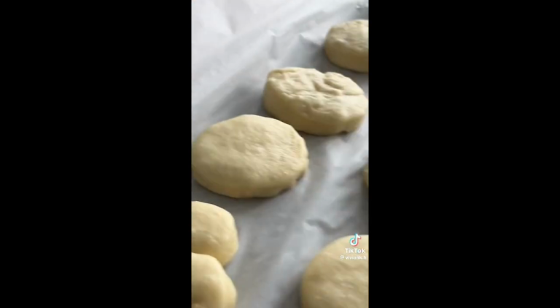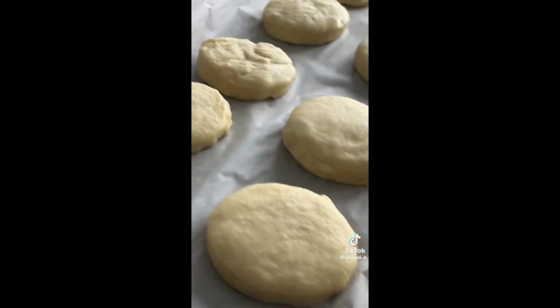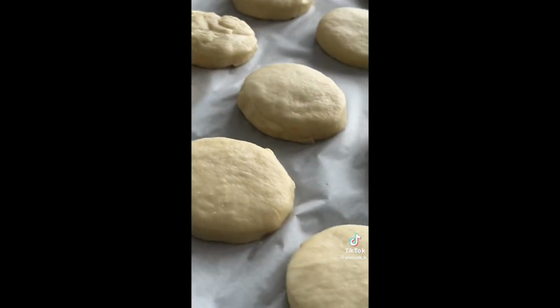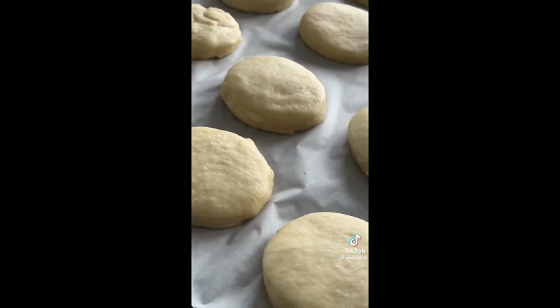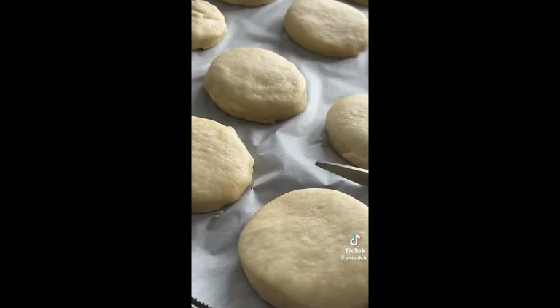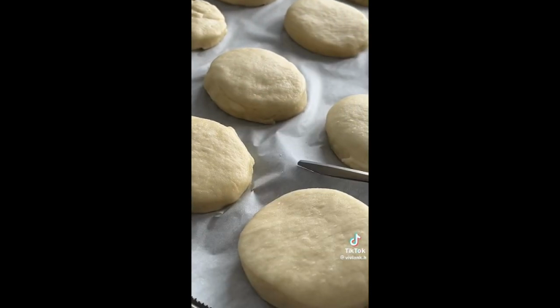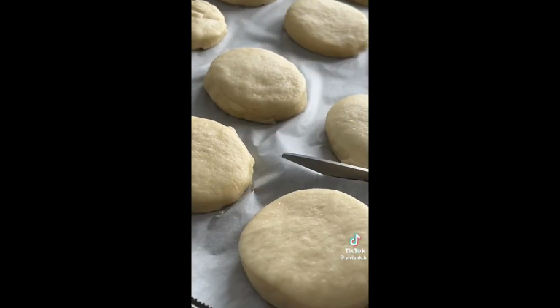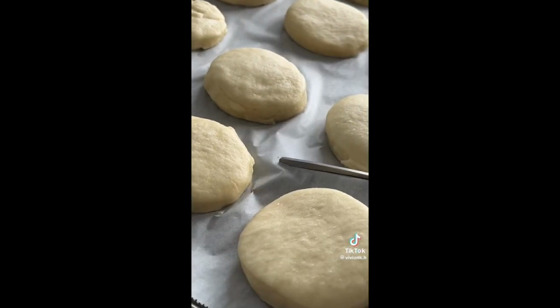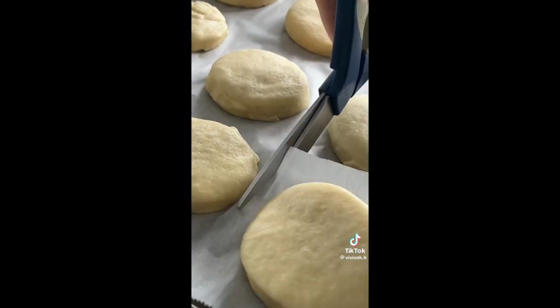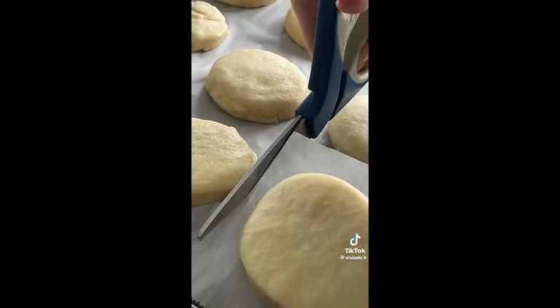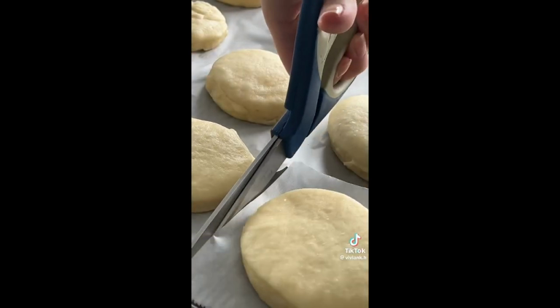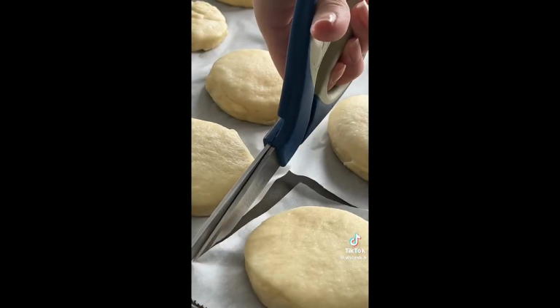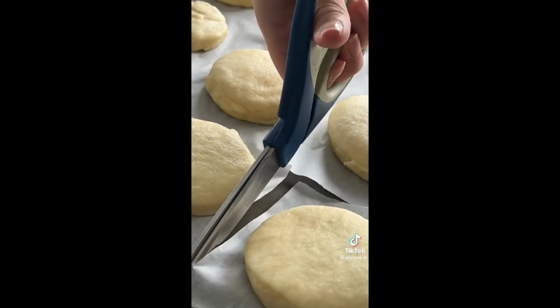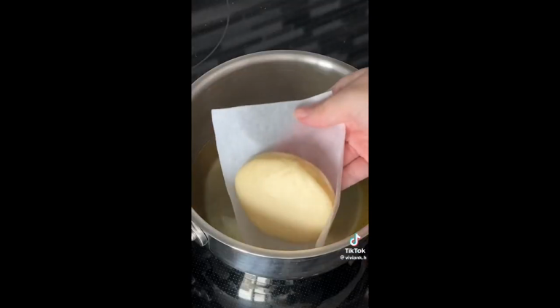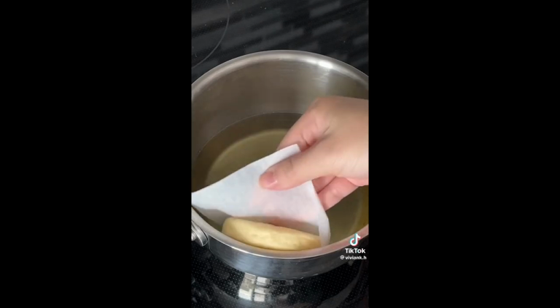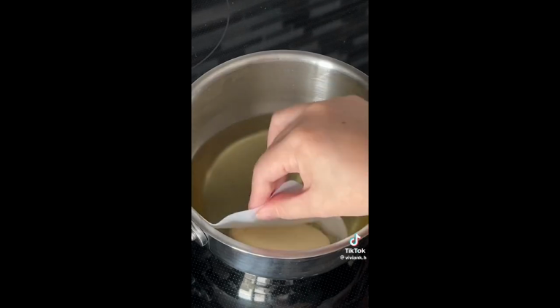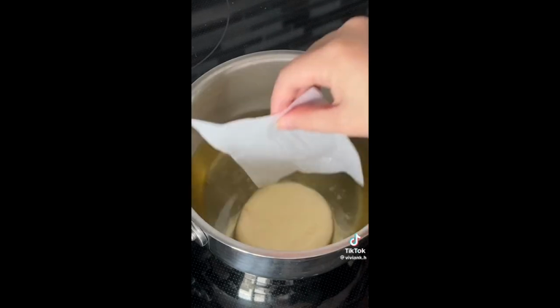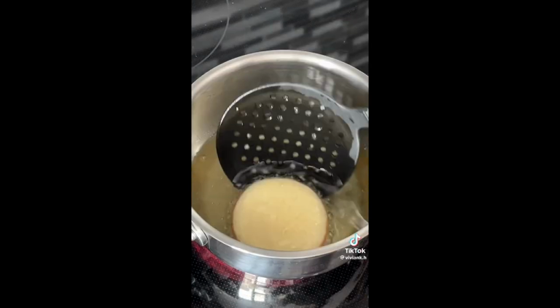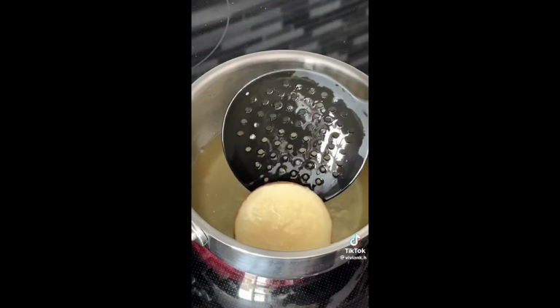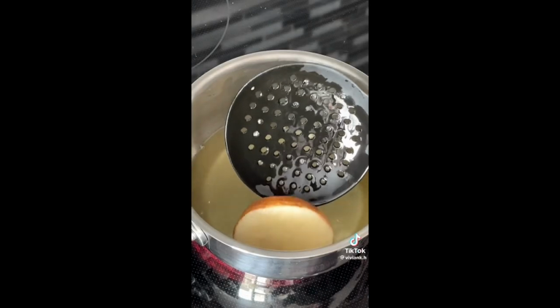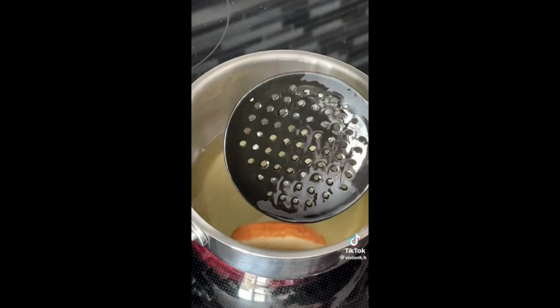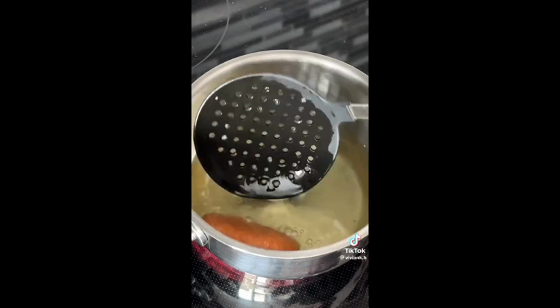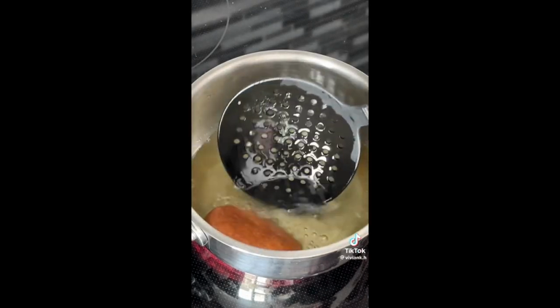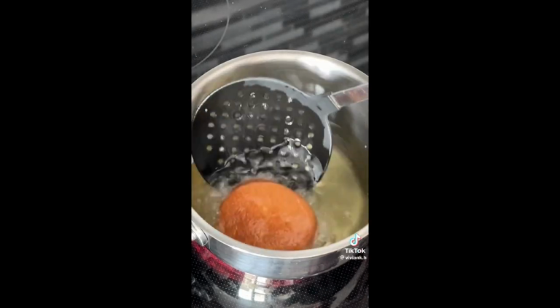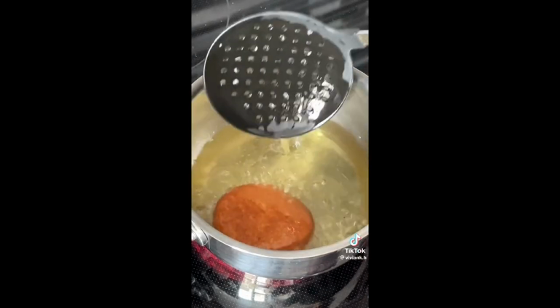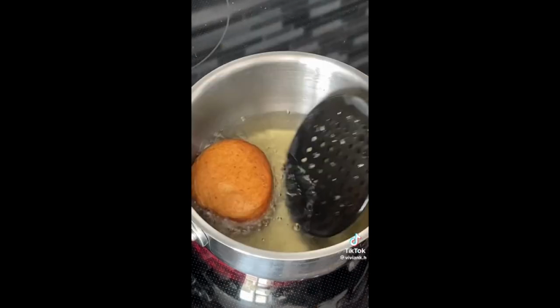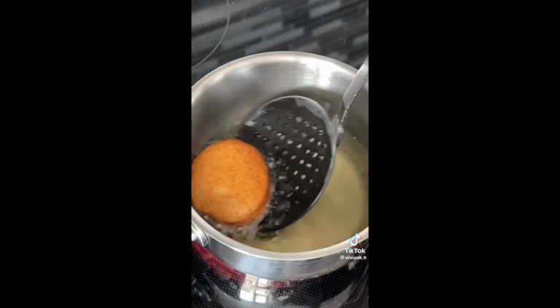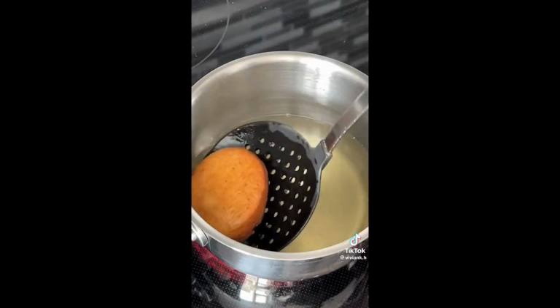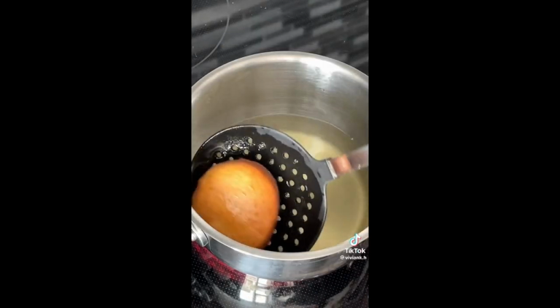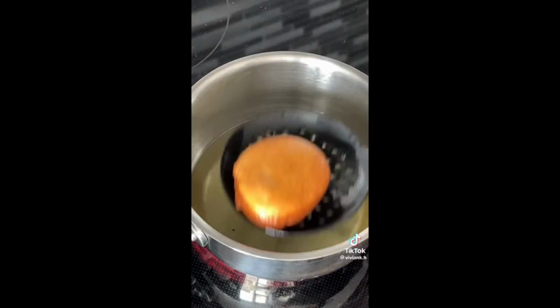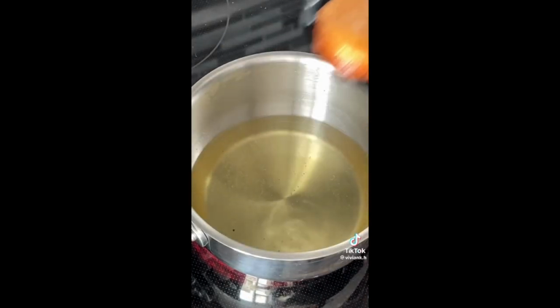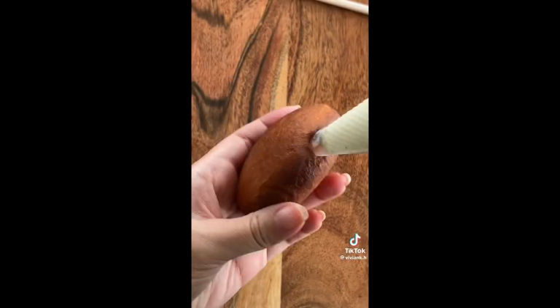After rising, cut the parchment paper around each donut — this is just going to make it a lot easier to fry. Fry it in hot oil for about 30 seconds on each side.